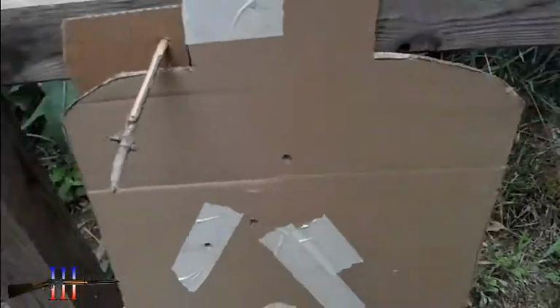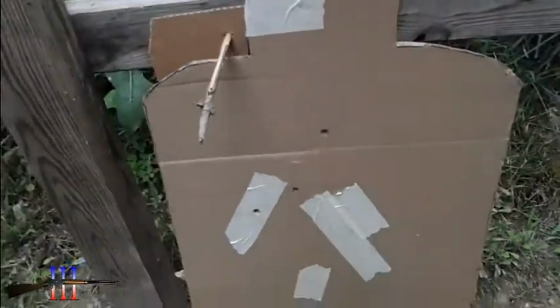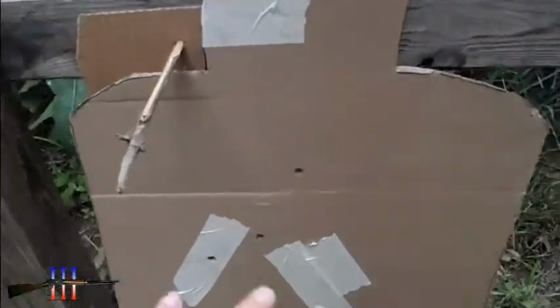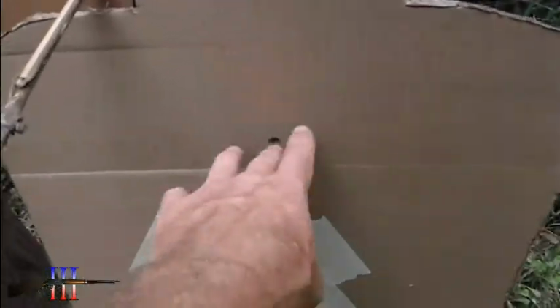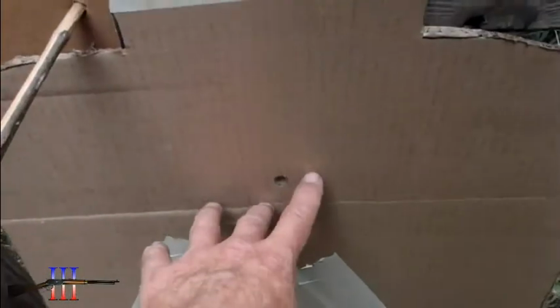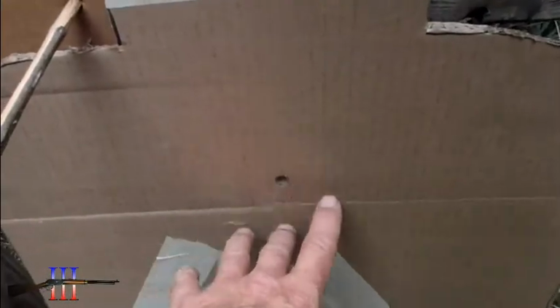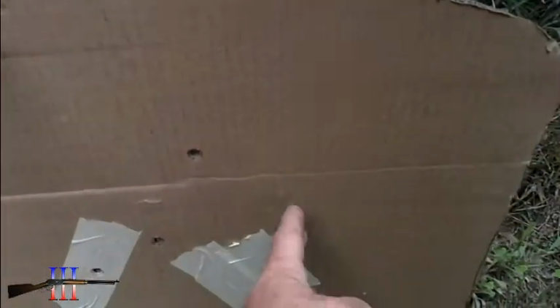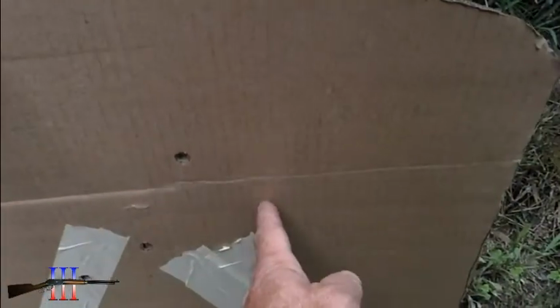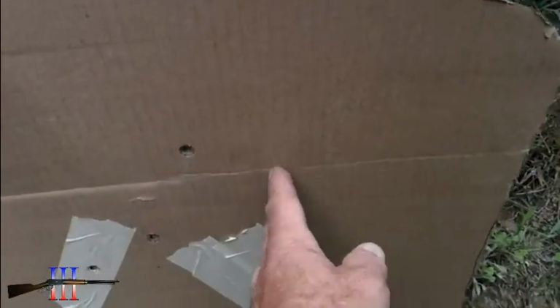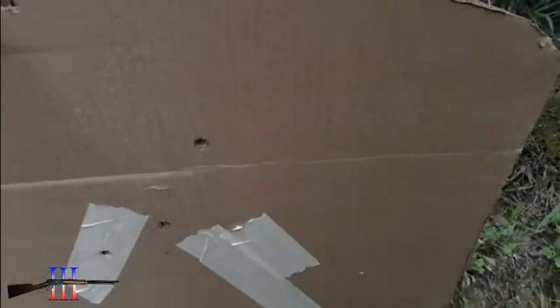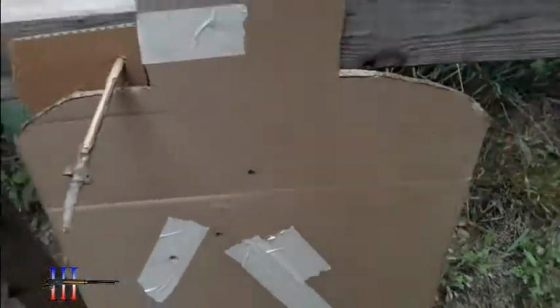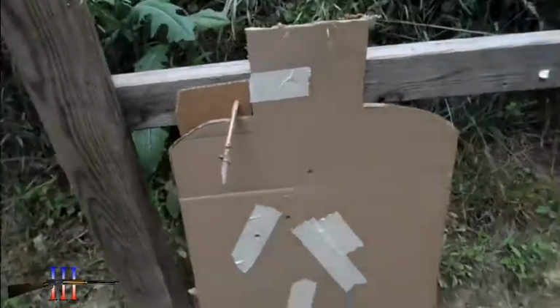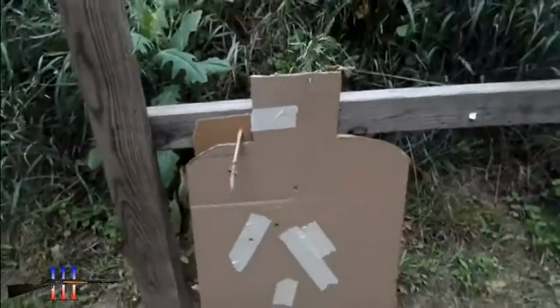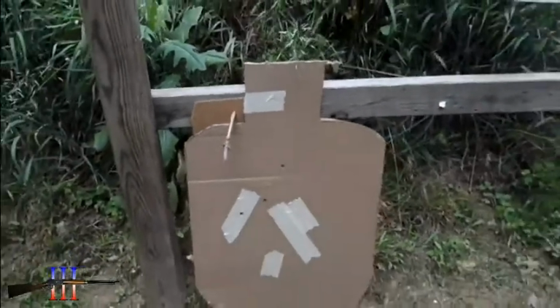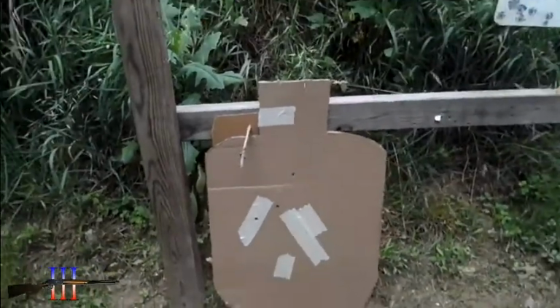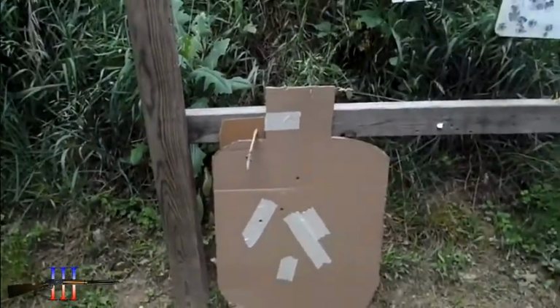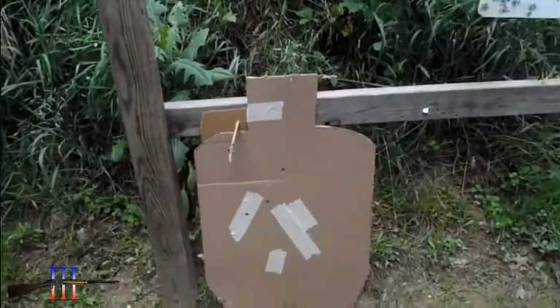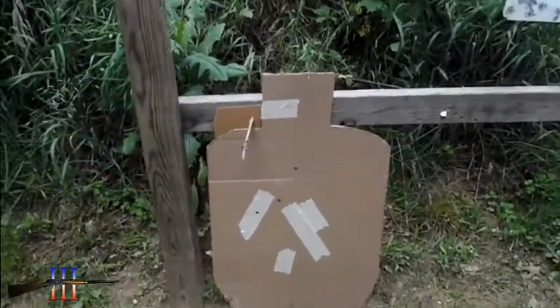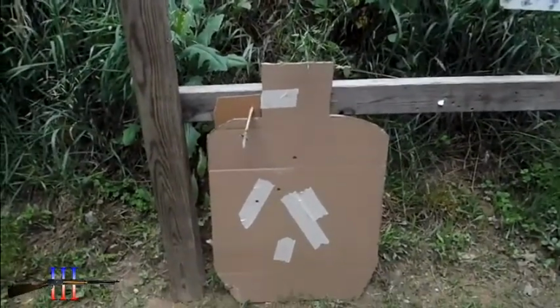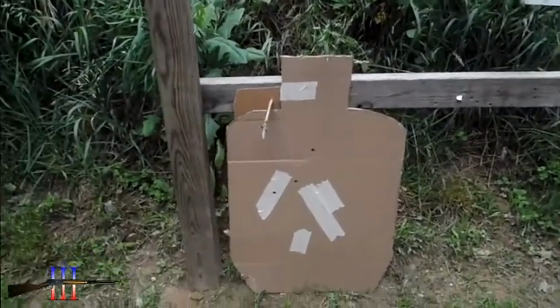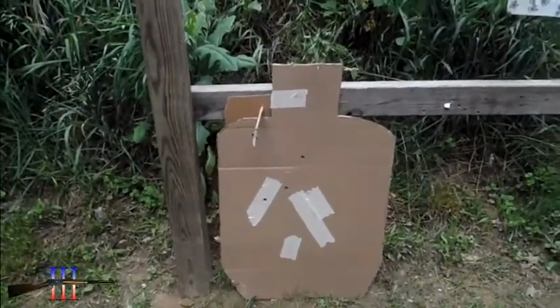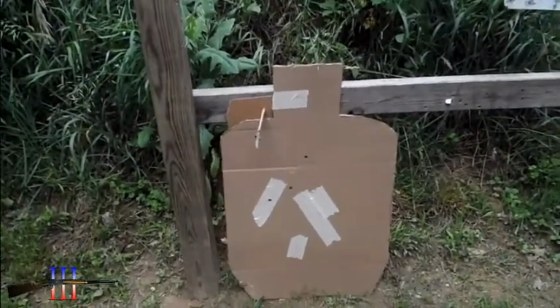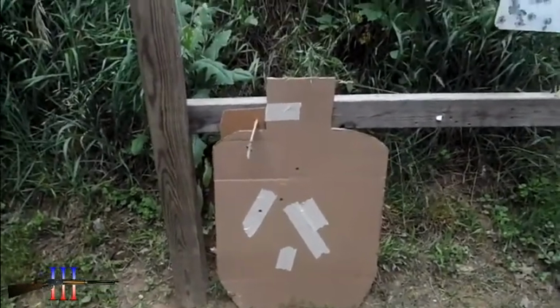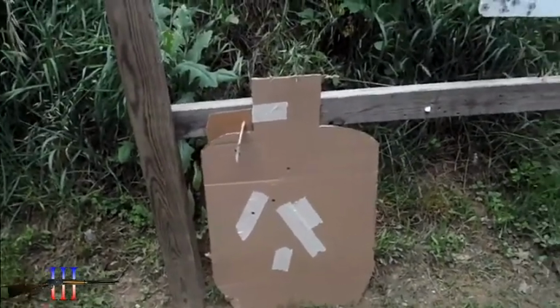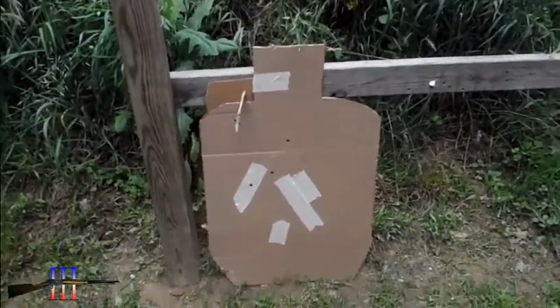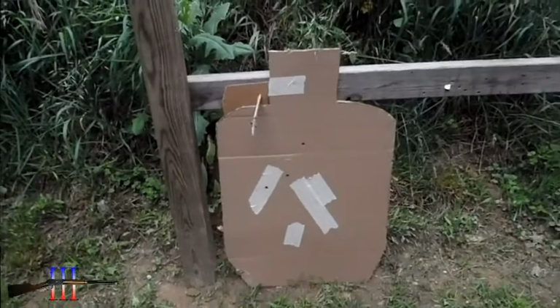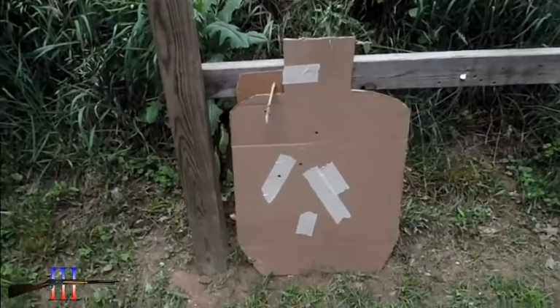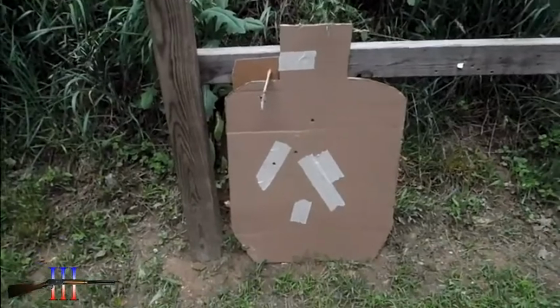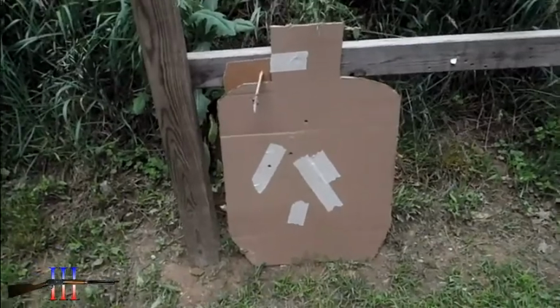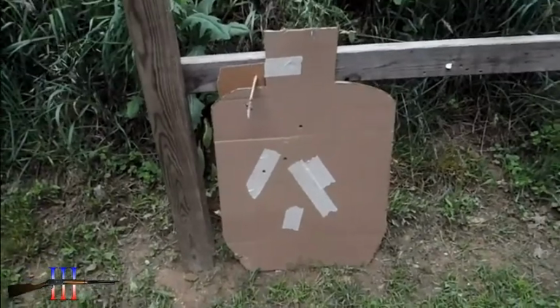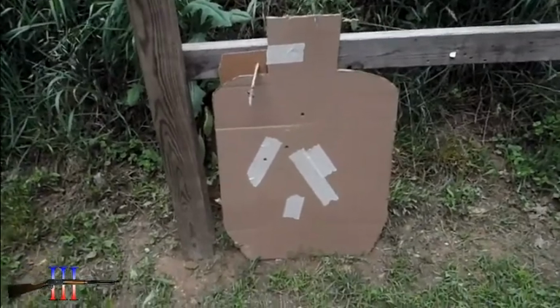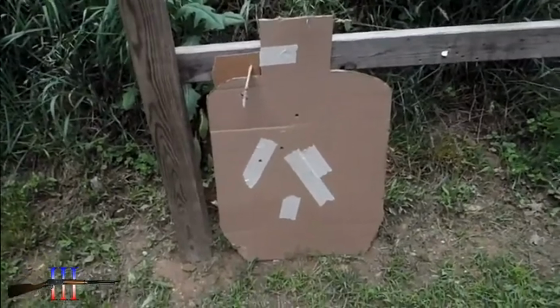If I'm going to be anywhere off center, I'd rather be this side. So it's just the way I'm drawing it and shooting it. I'm not going to use the sights anymore. It's stupid to fight it.